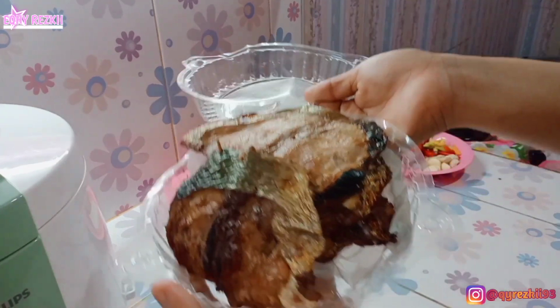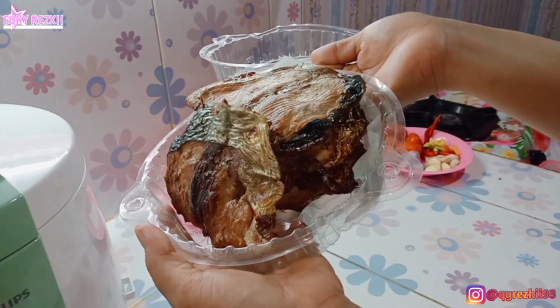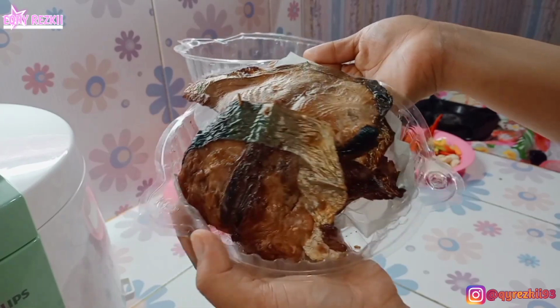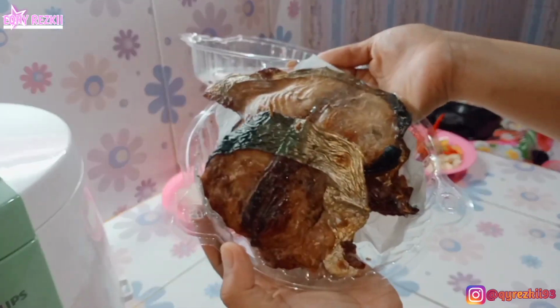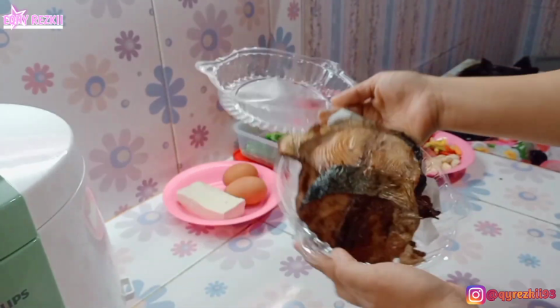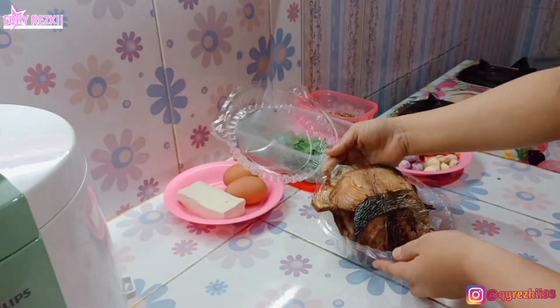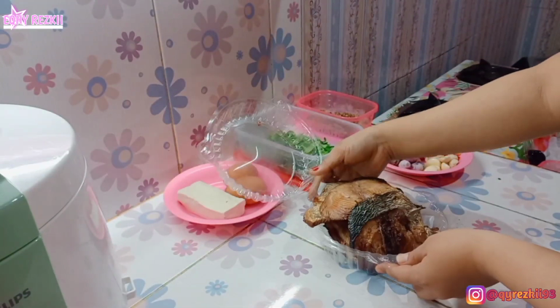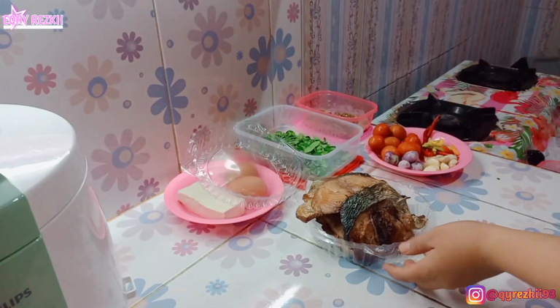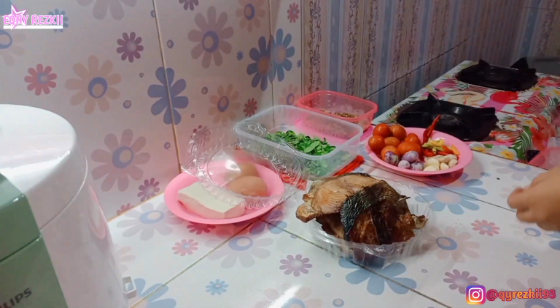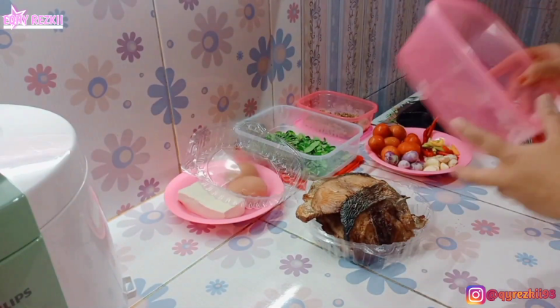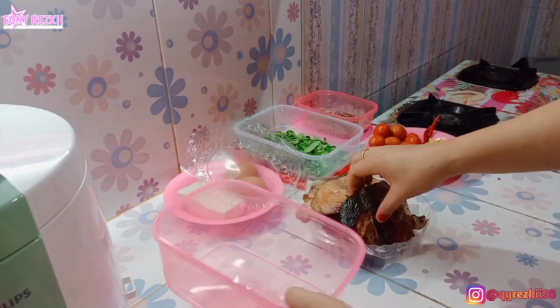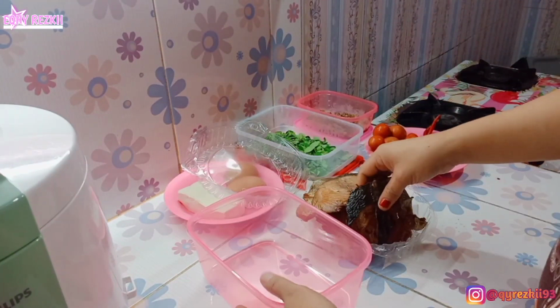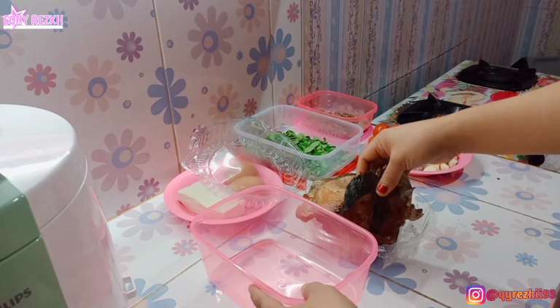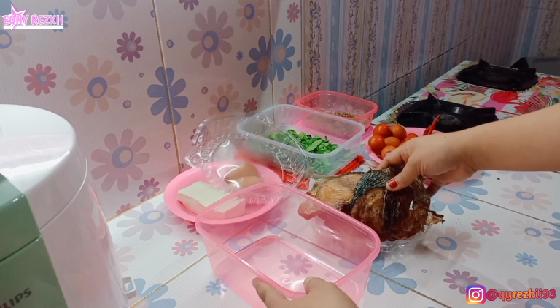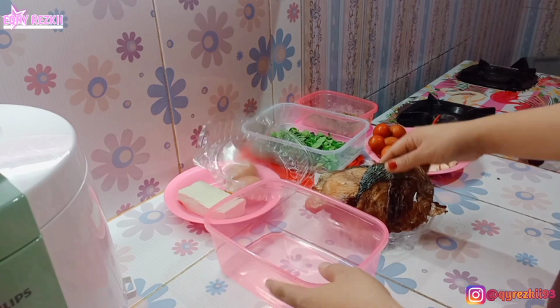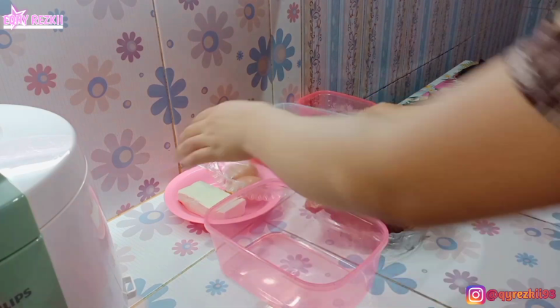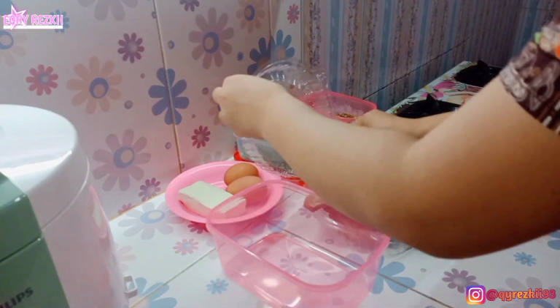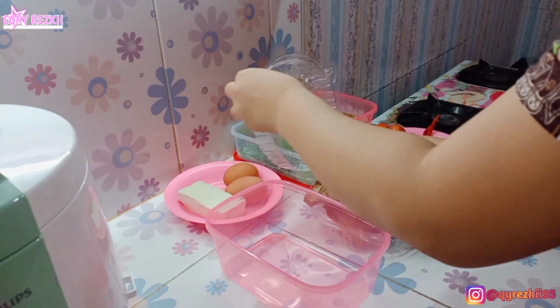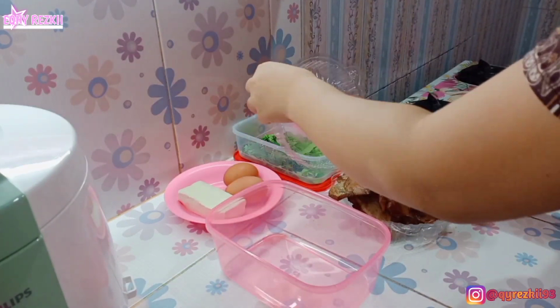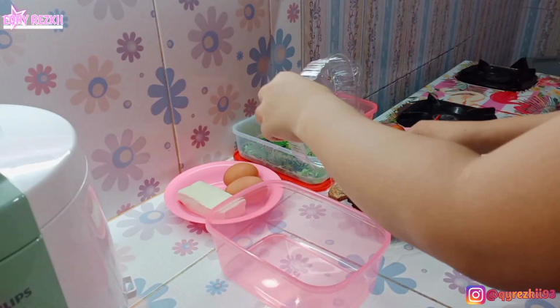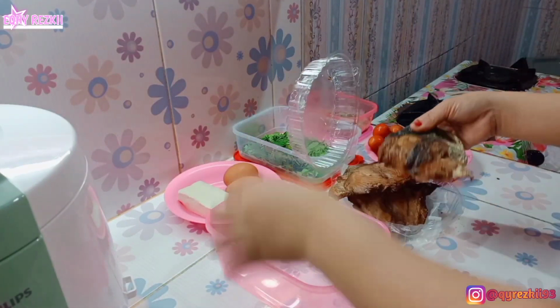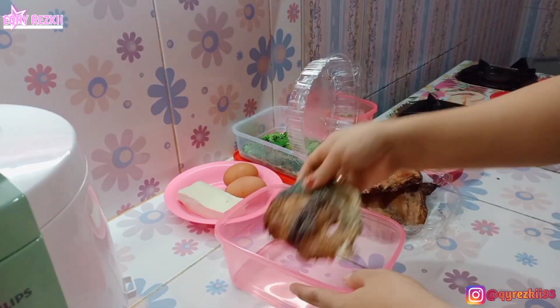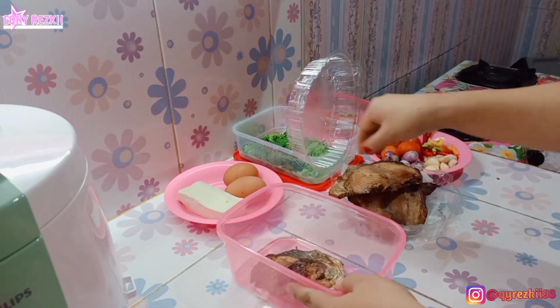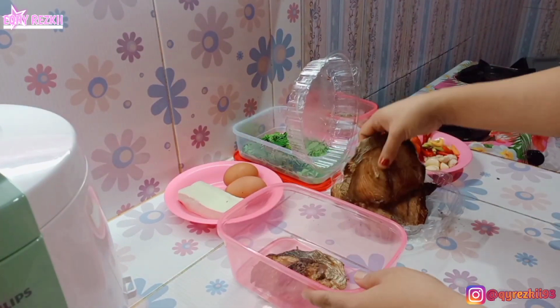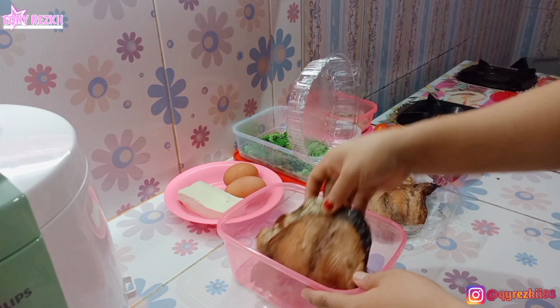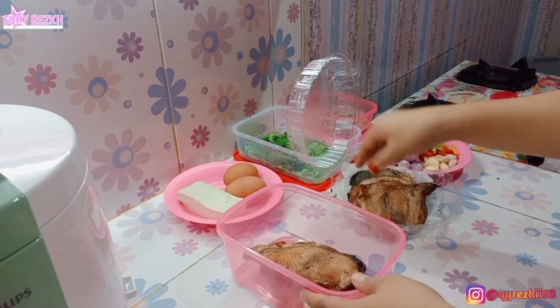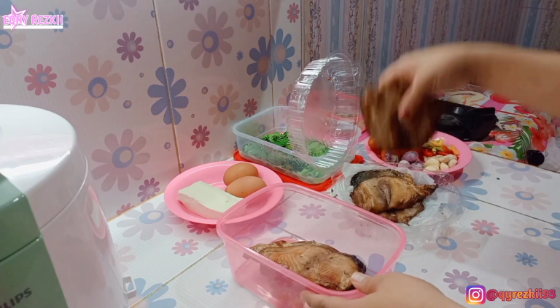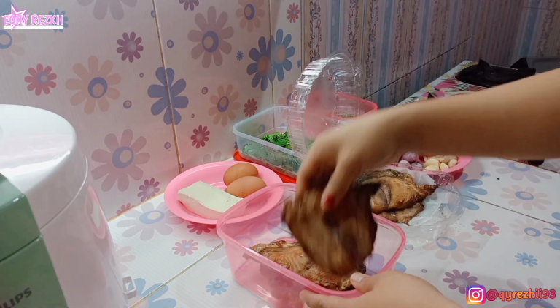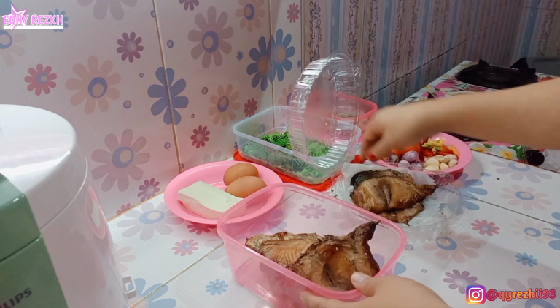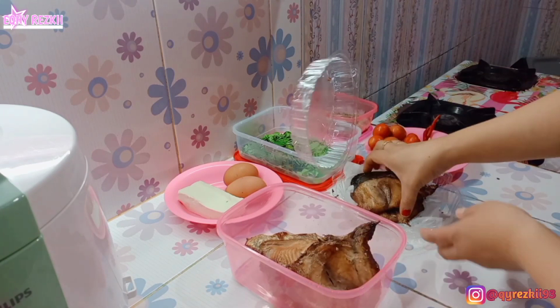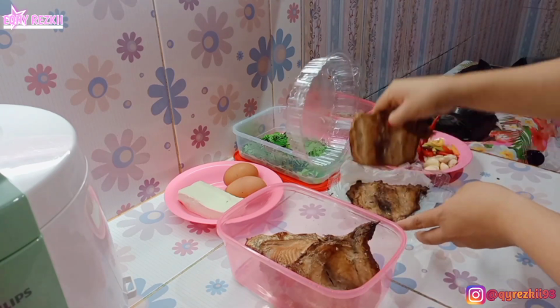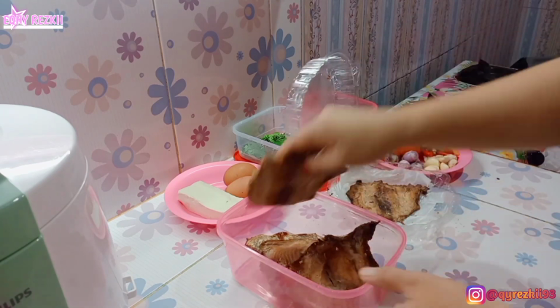Hari ini aku bakalan ngecer lagi ya aktivitas masak-masak aku, tentunya masak ala rumahan ya. Kalau kalian penasaran aku mau masak apa hari ini, simak videonya sampai habis ya dan jangan di-skip.